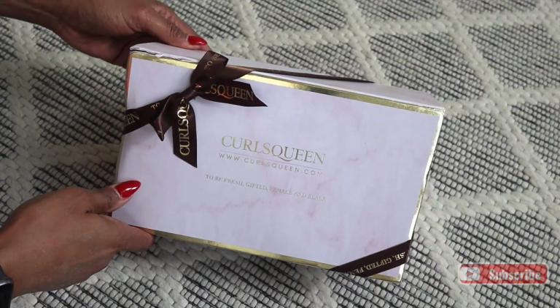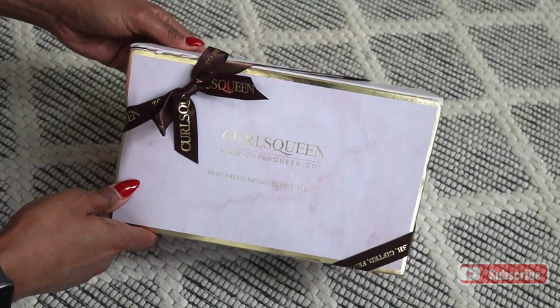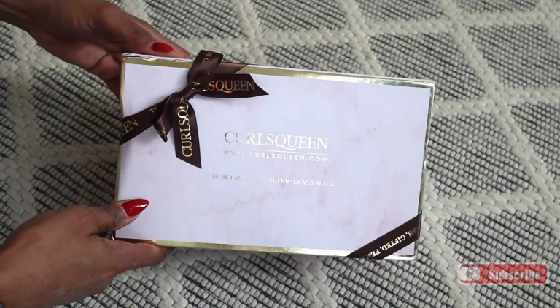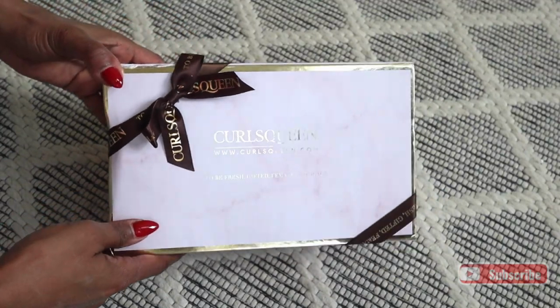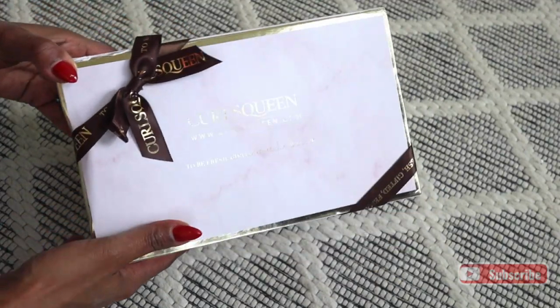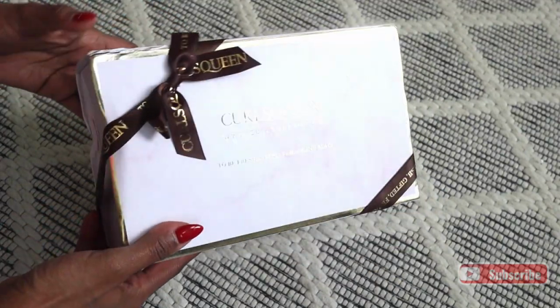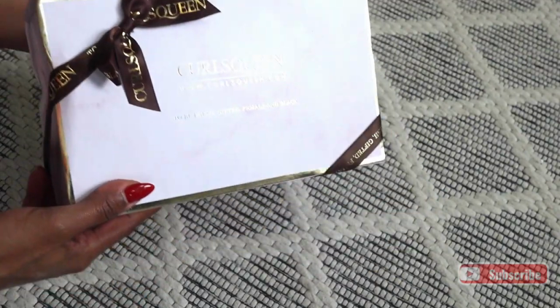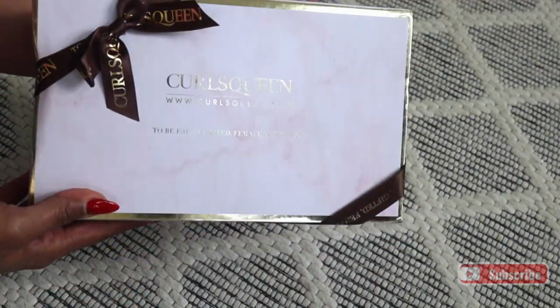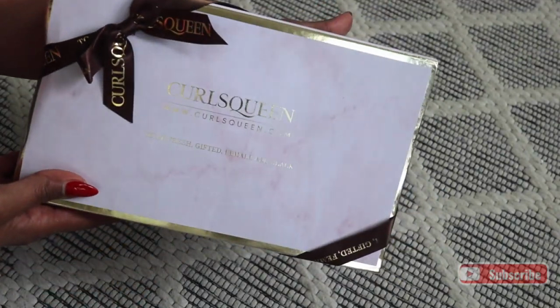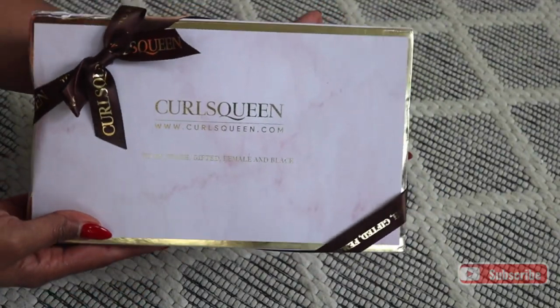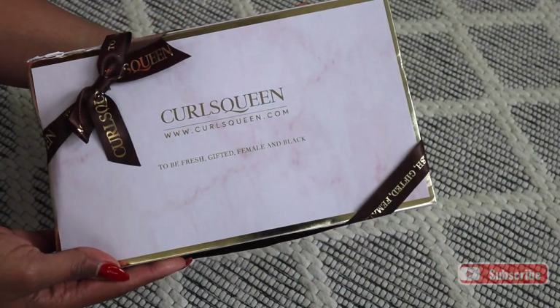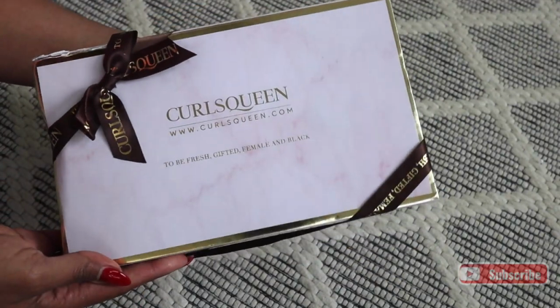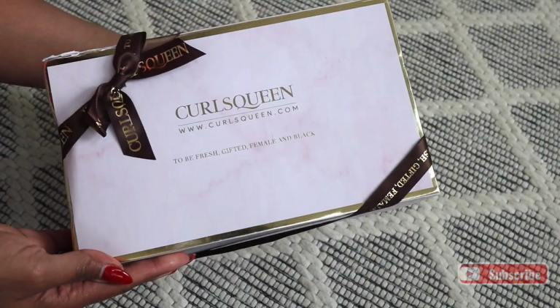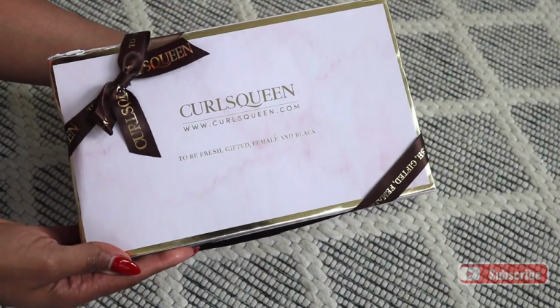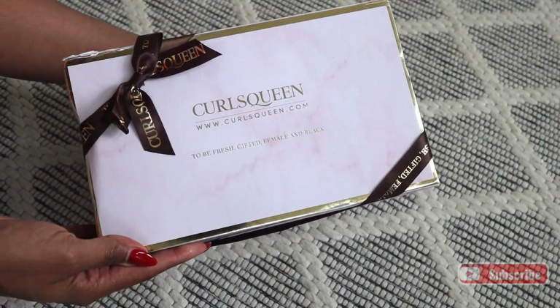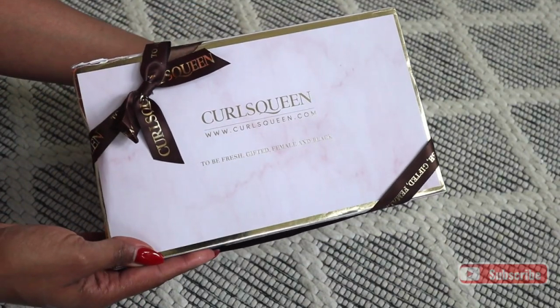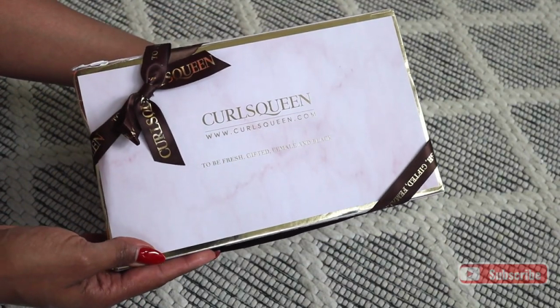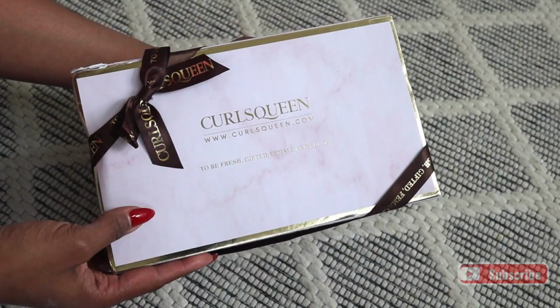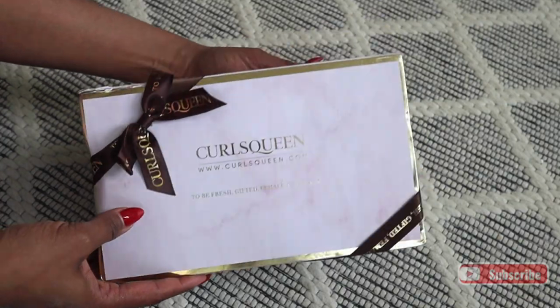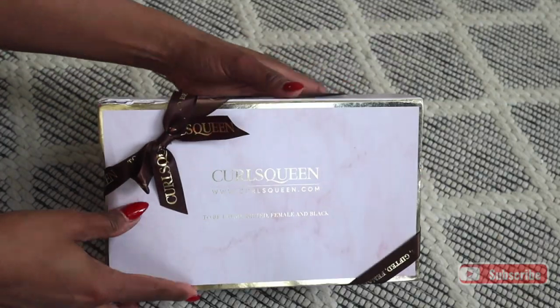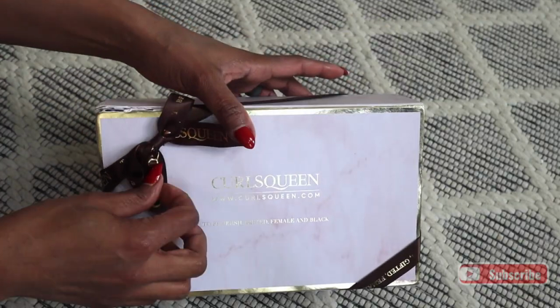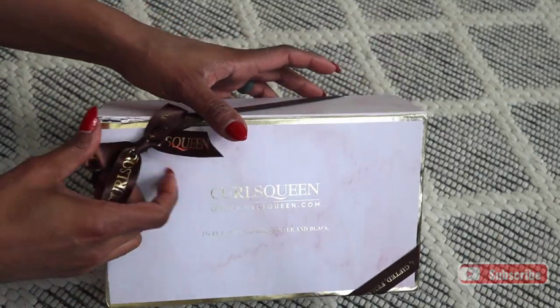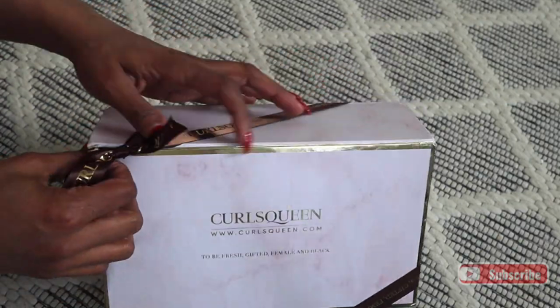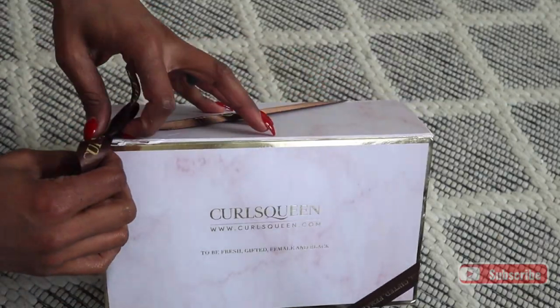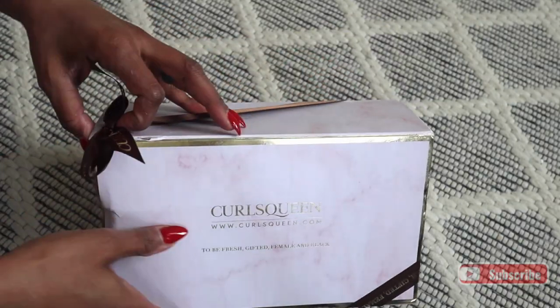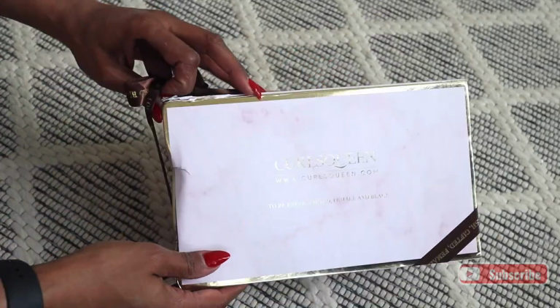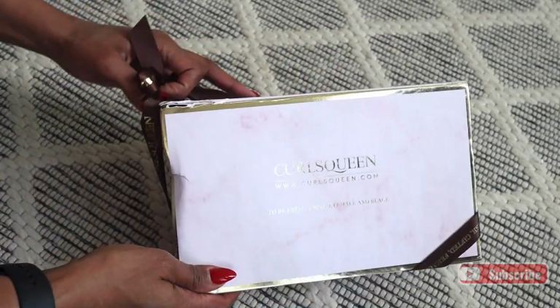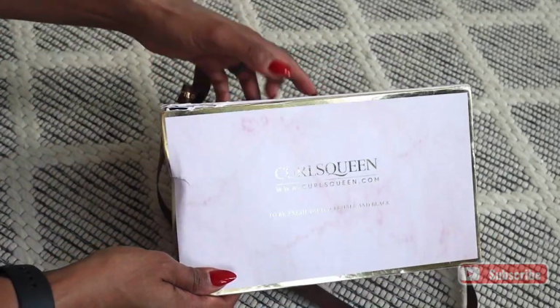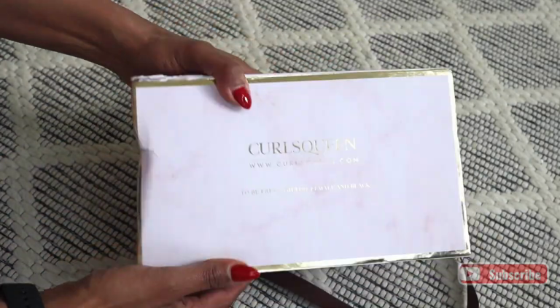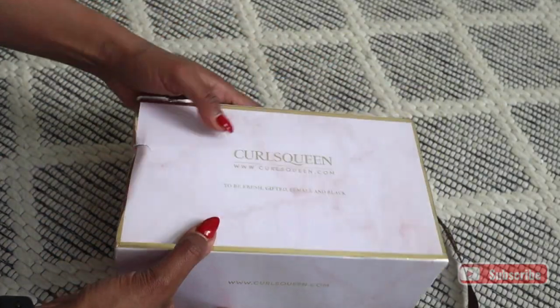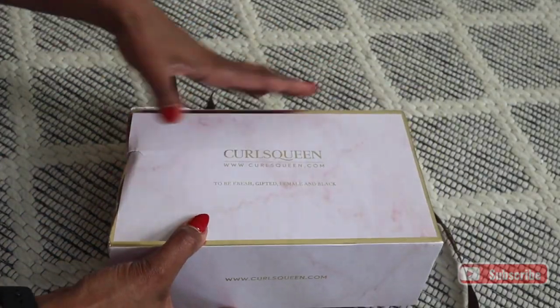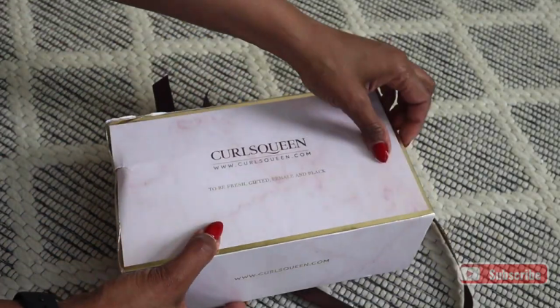Hi friends, it's Daira. Welcome back to my channel. So in today's video, I'm going to show you the Curls Queen I-Tip hair extensions.